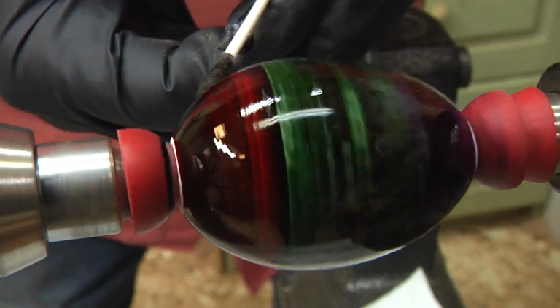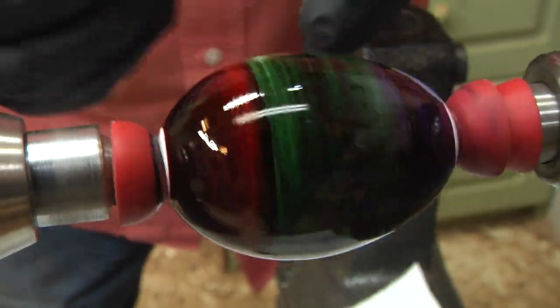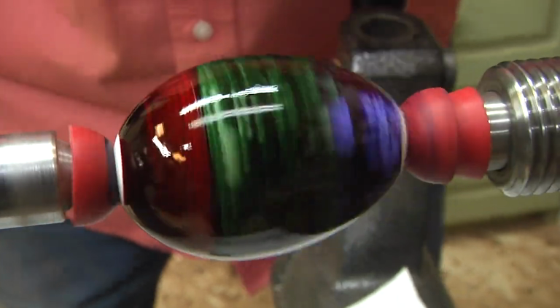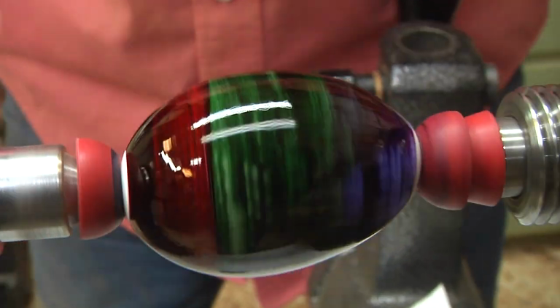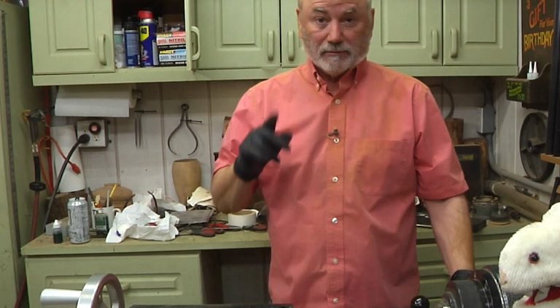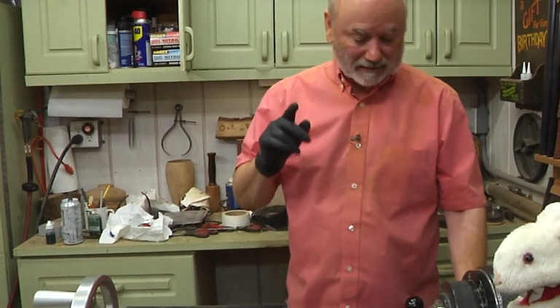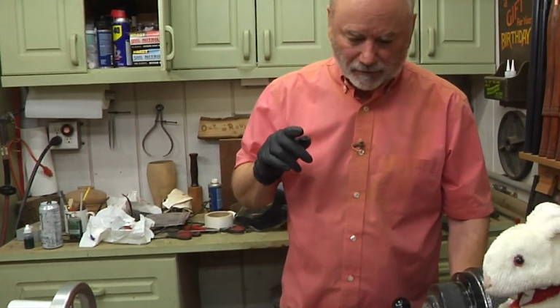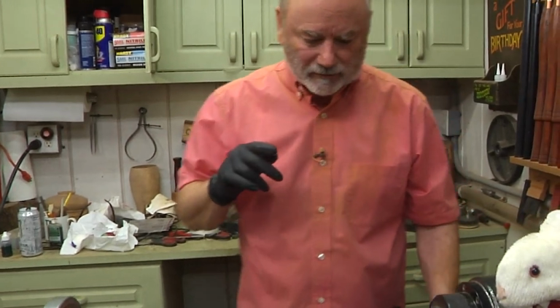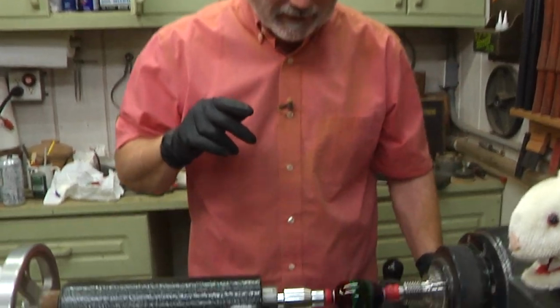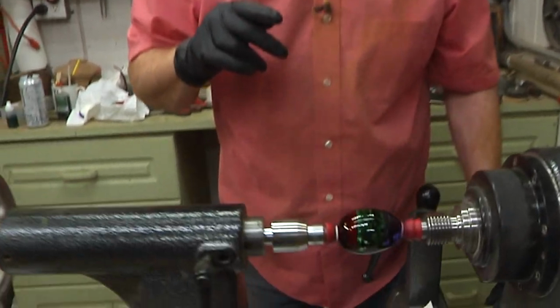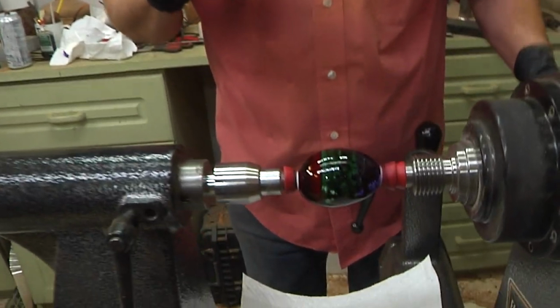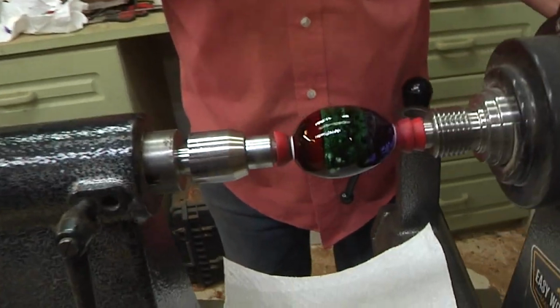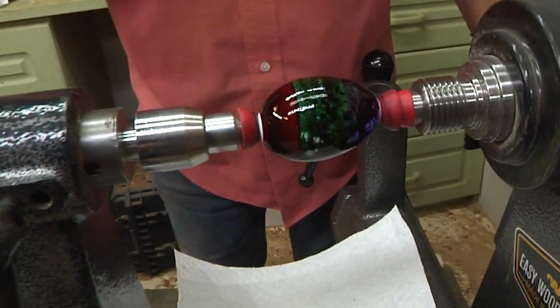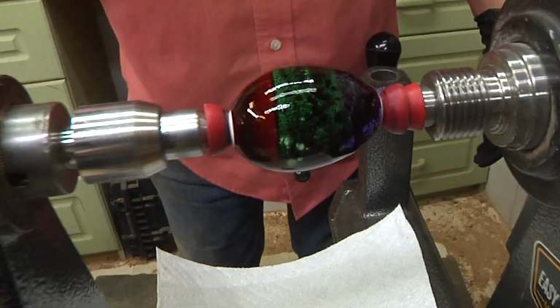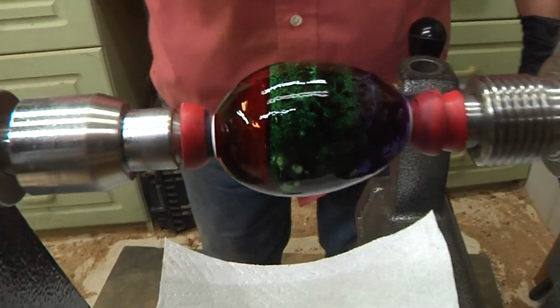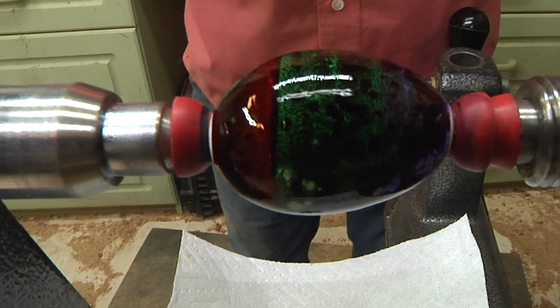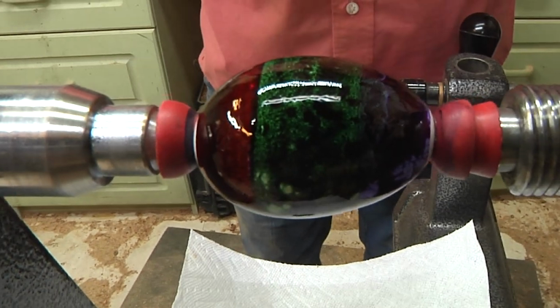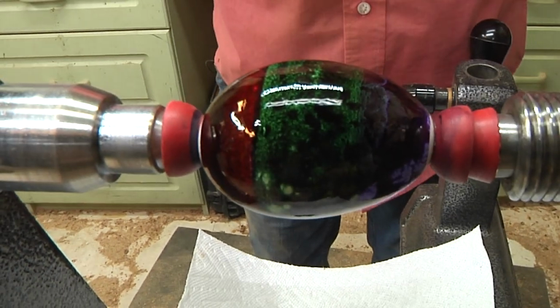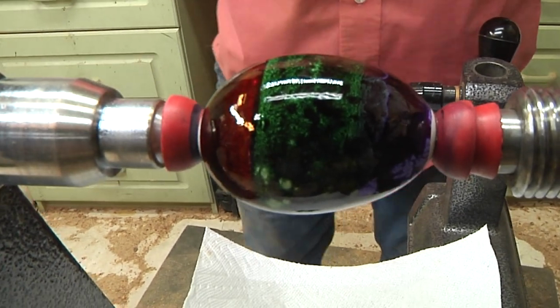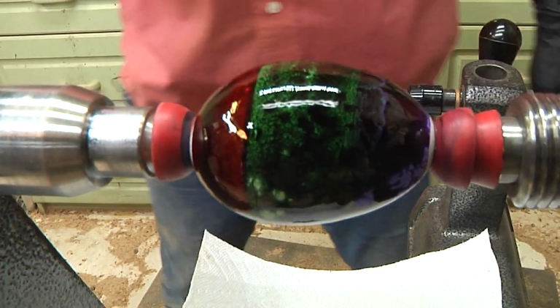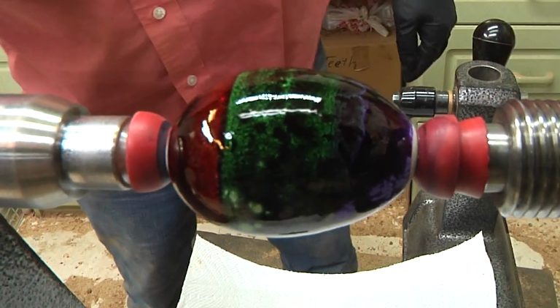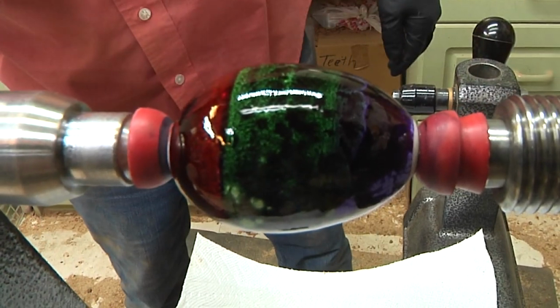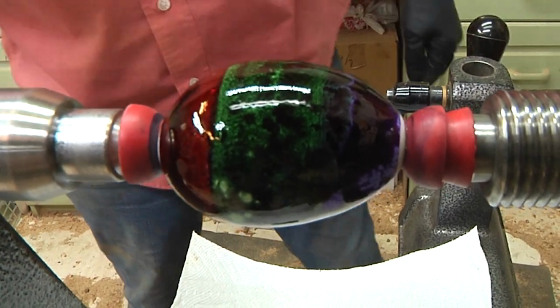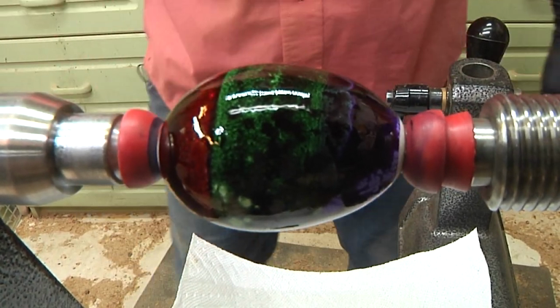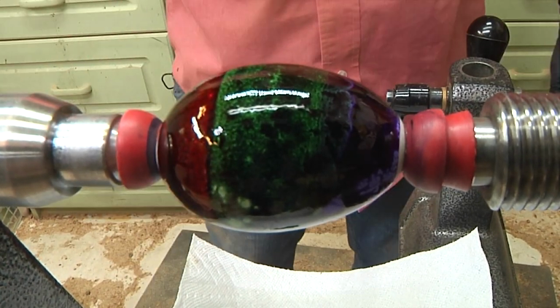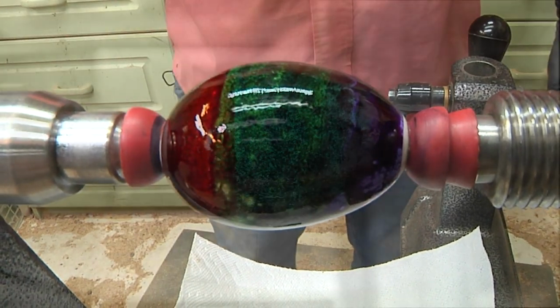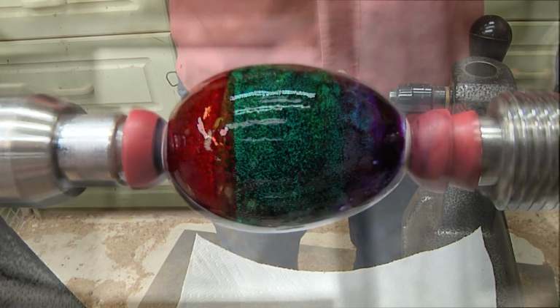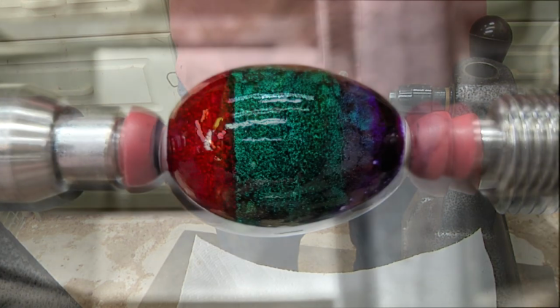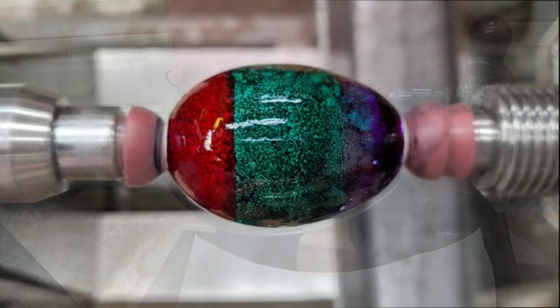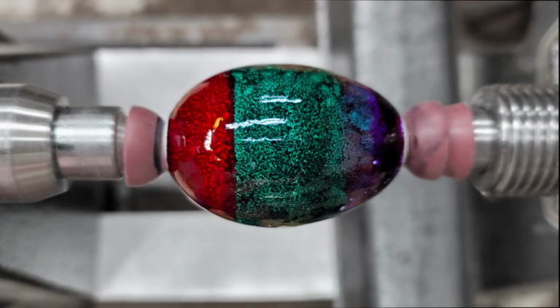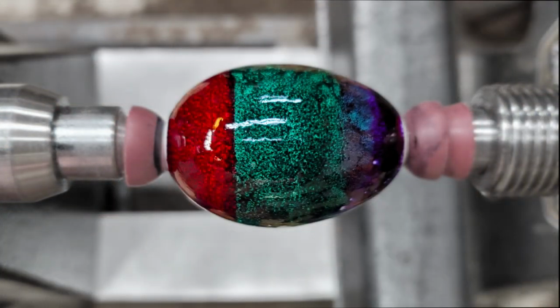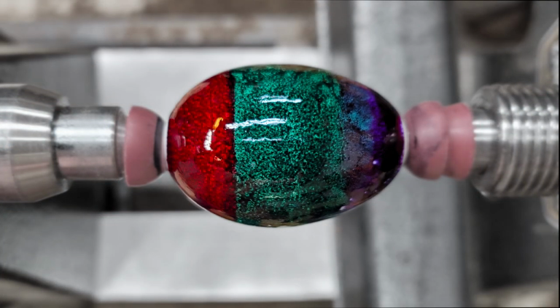Cool. This might take a little while to dry, but let's take a peek at it. Oh, isn't that cool? Okay, let that dry, and then we're going to hide it for someone special. Let's go.